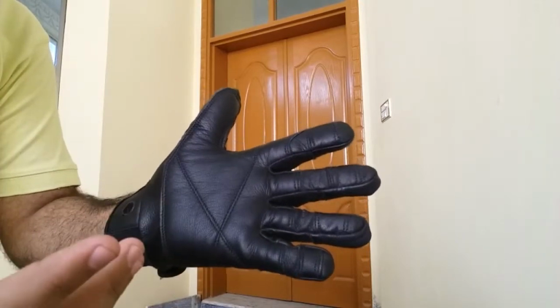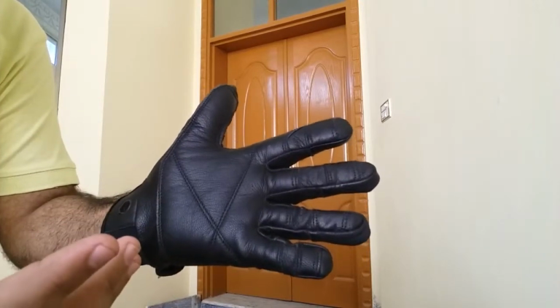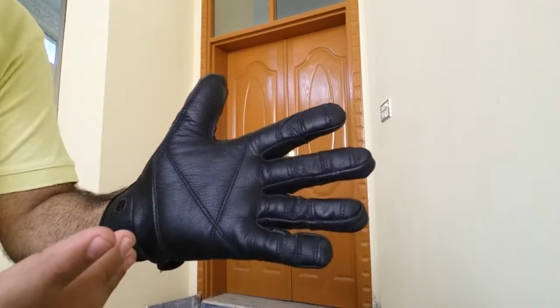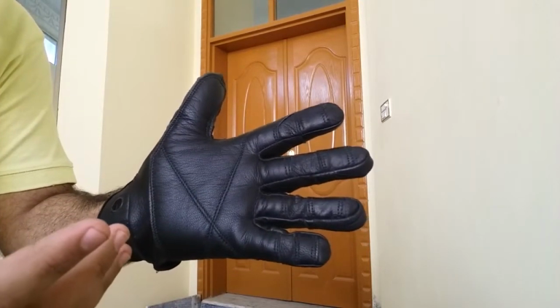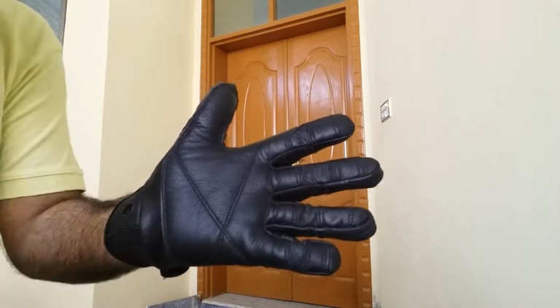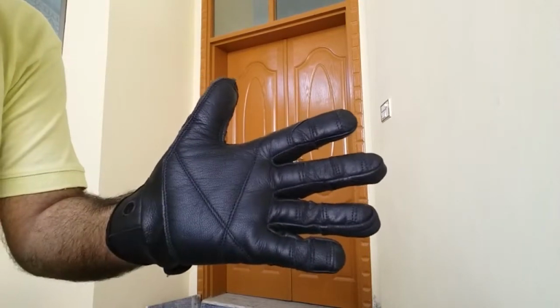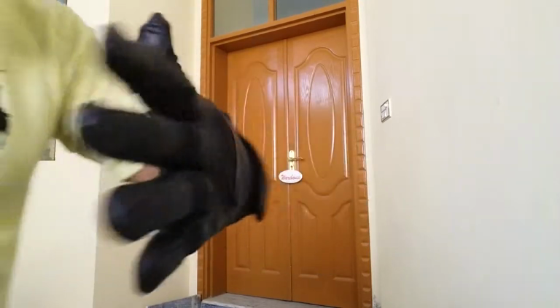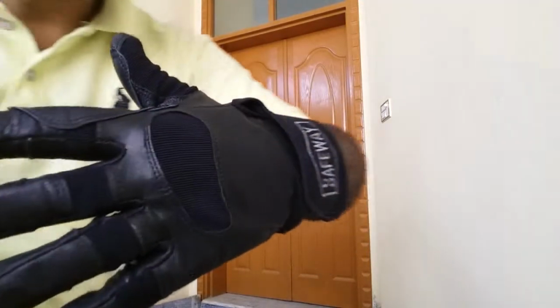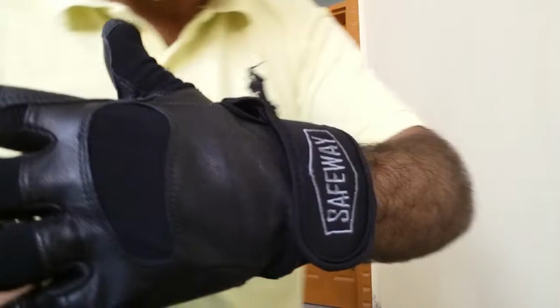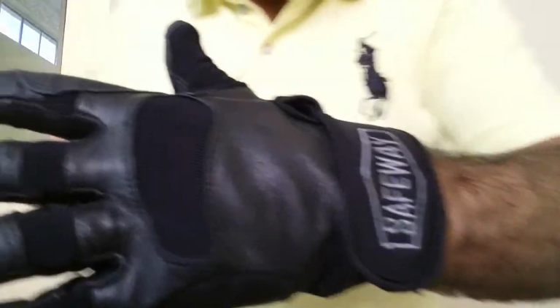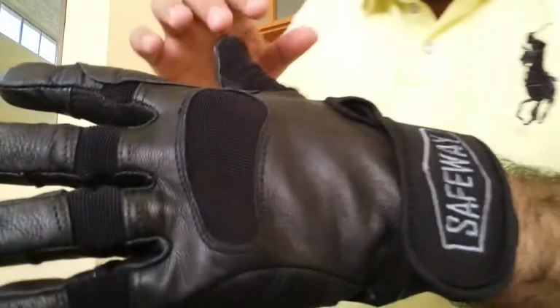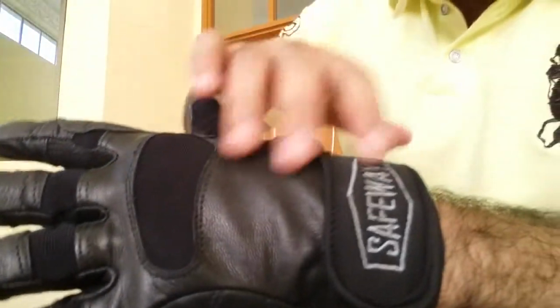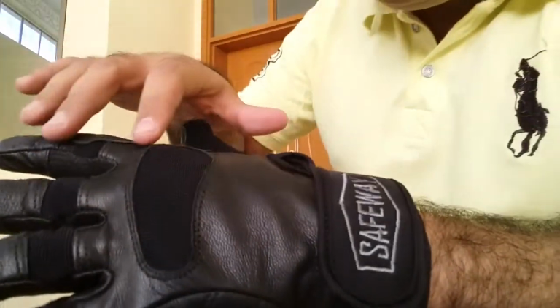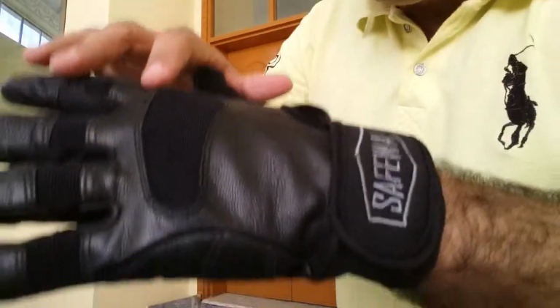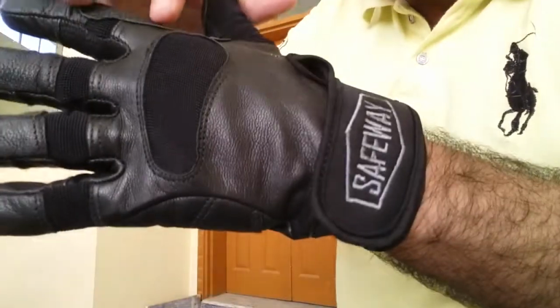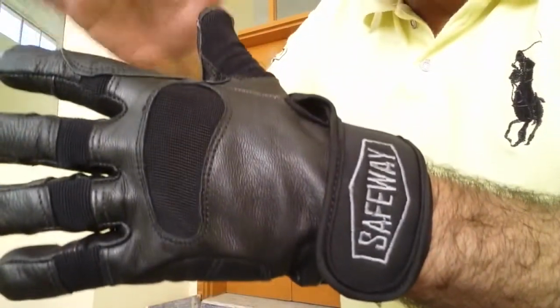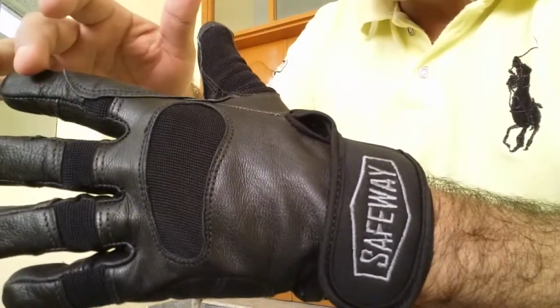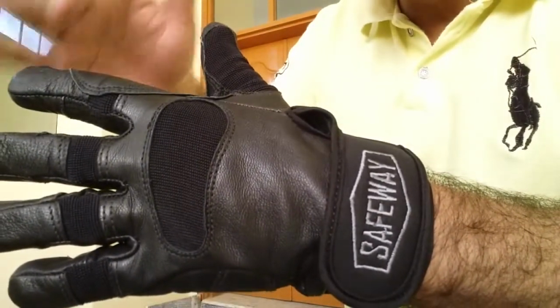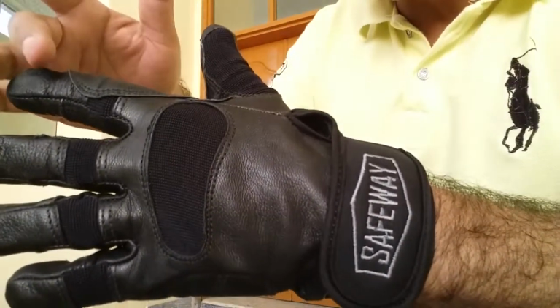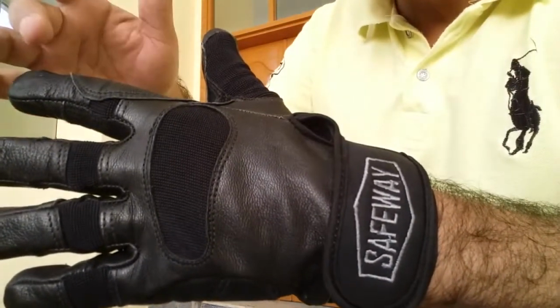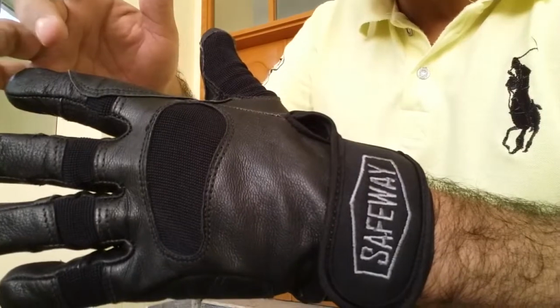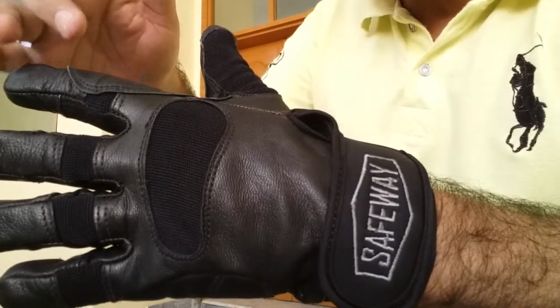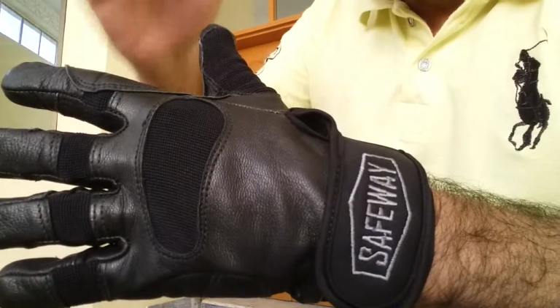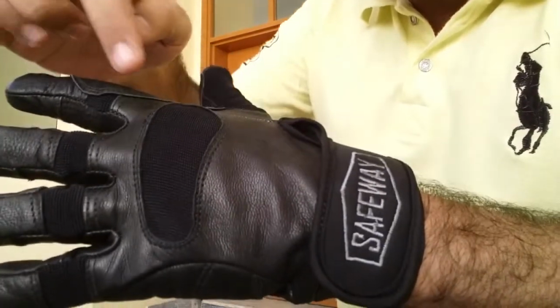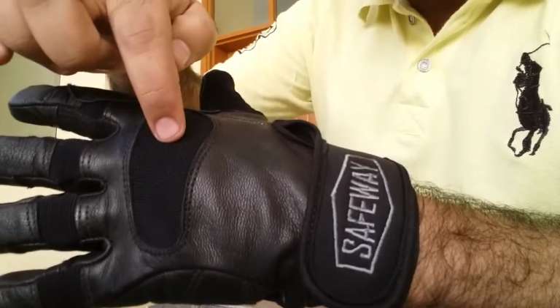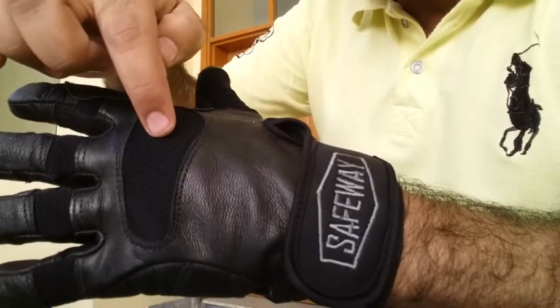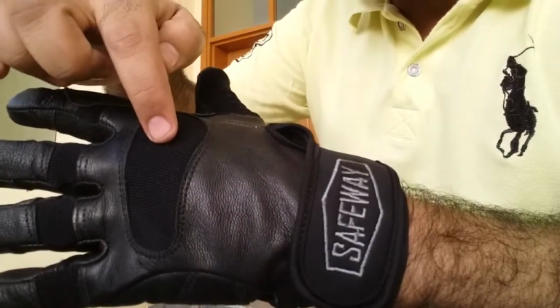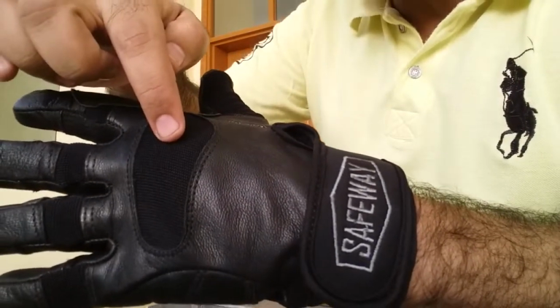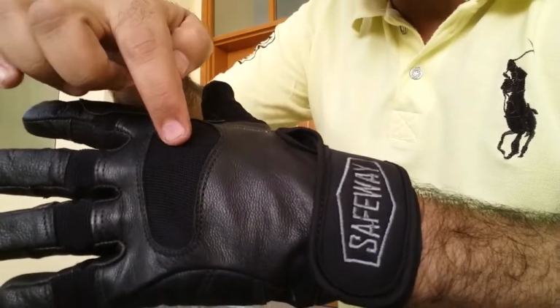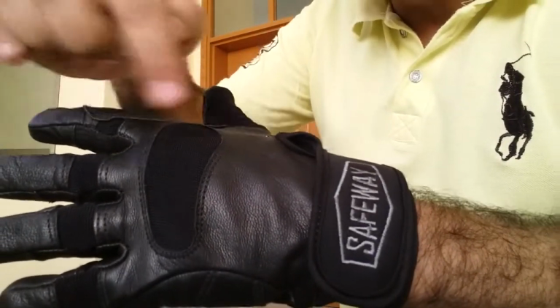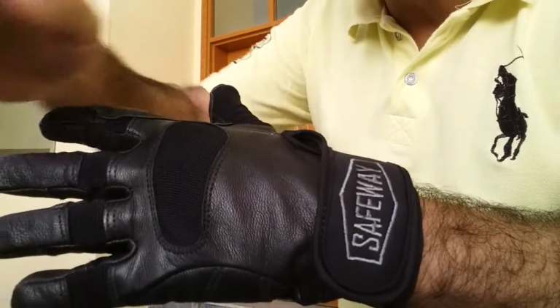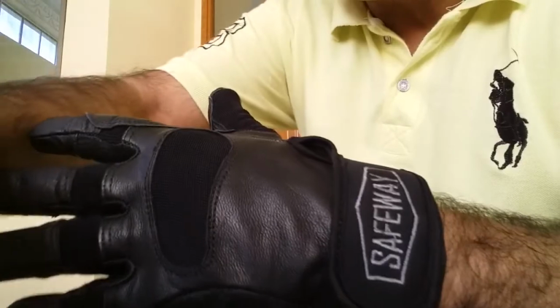Let's see what exactly we have in the back panel of this glove. The back panel is made of again premium quality super soft gold green leather with stretch nylon spandex fabric in key flex areas.